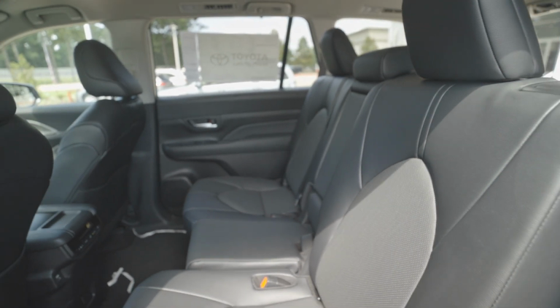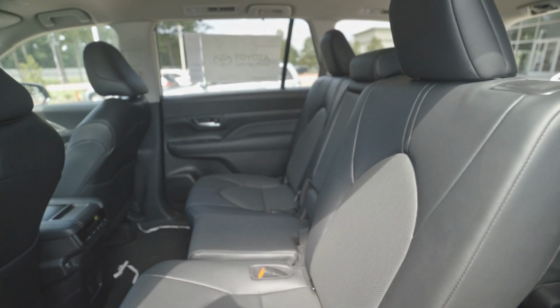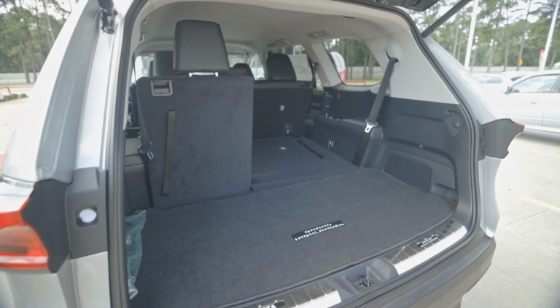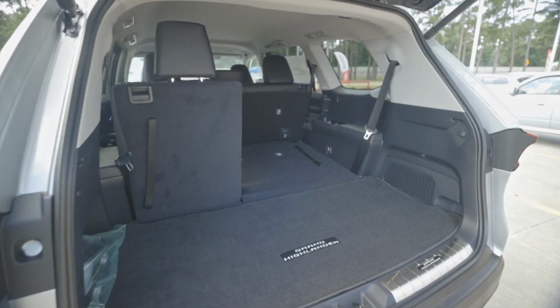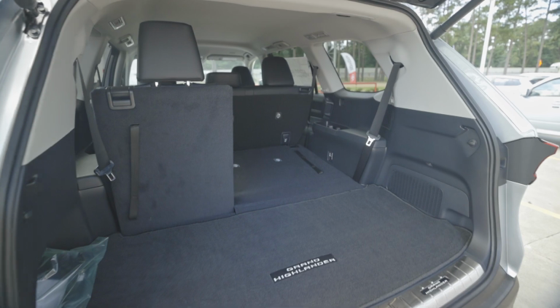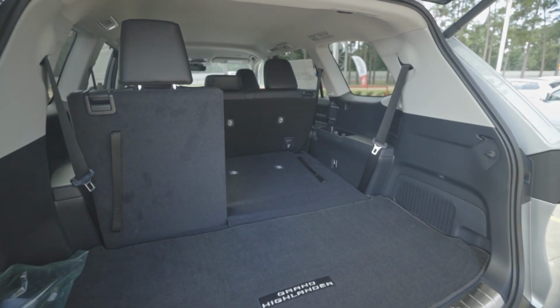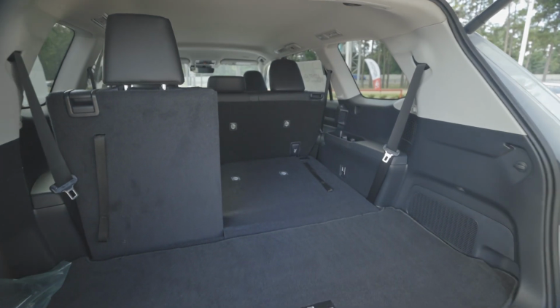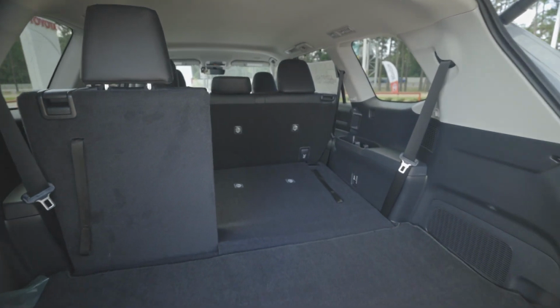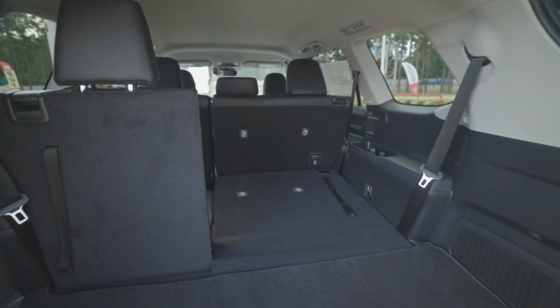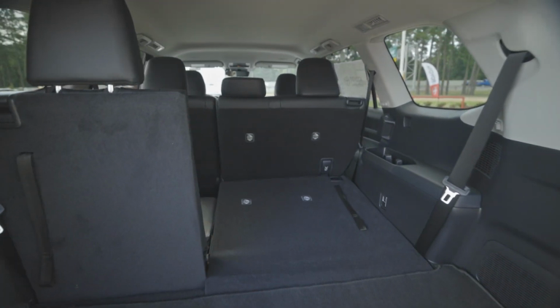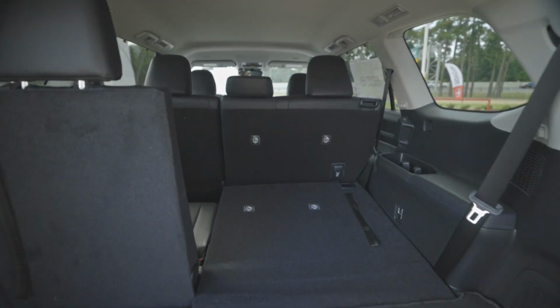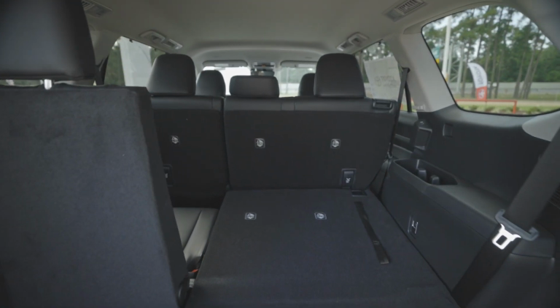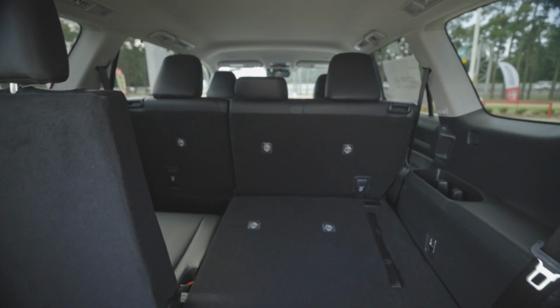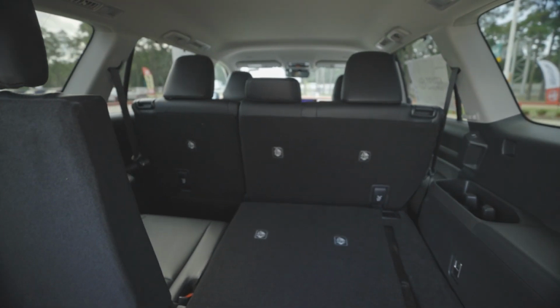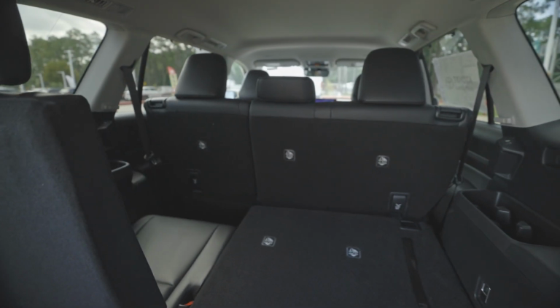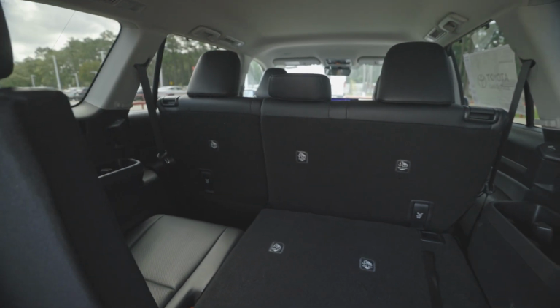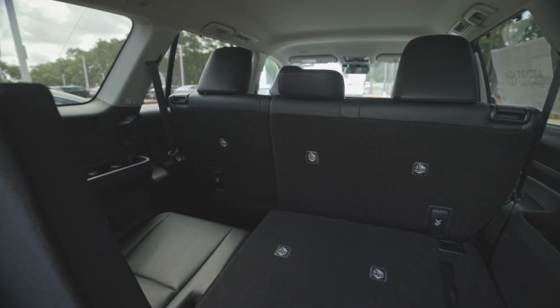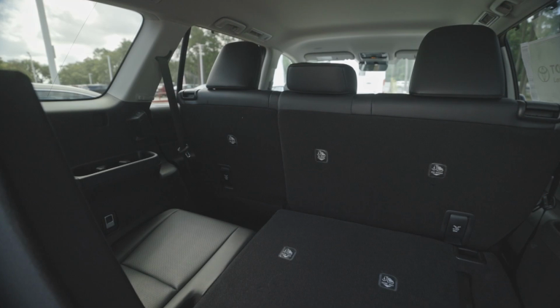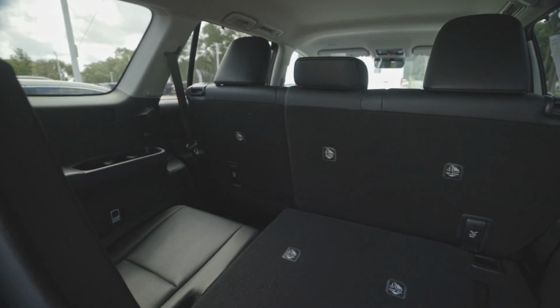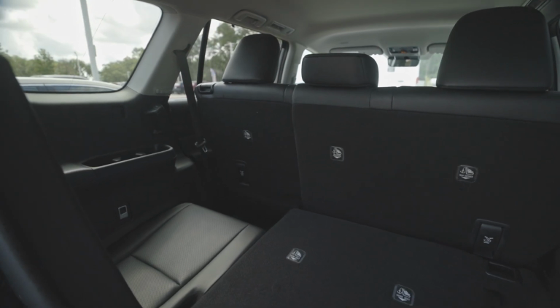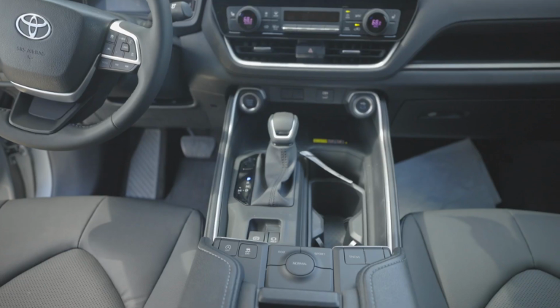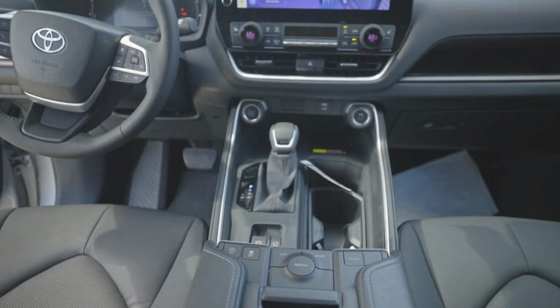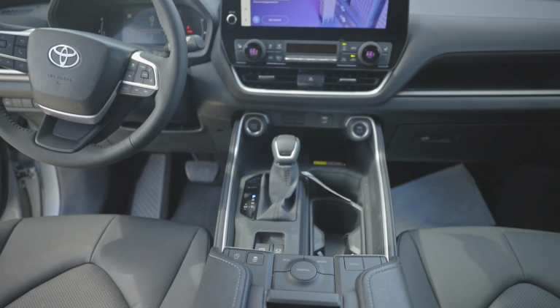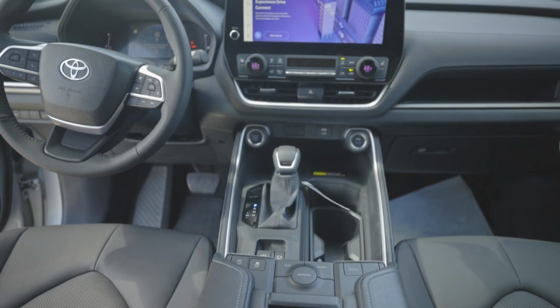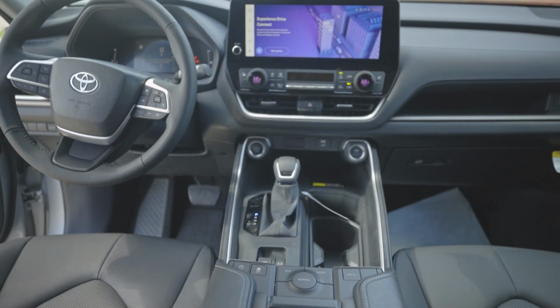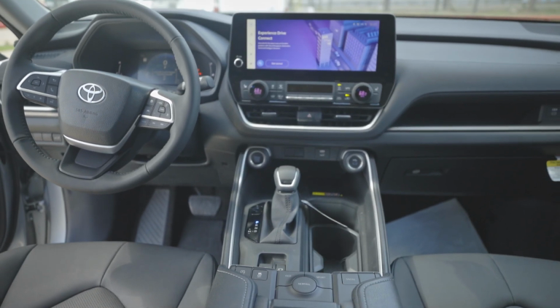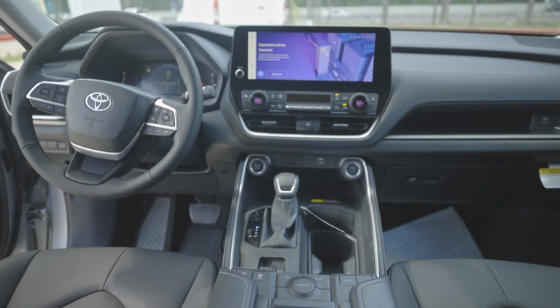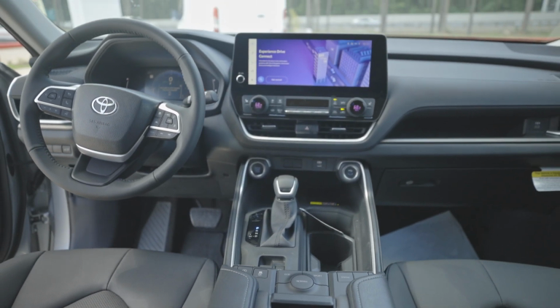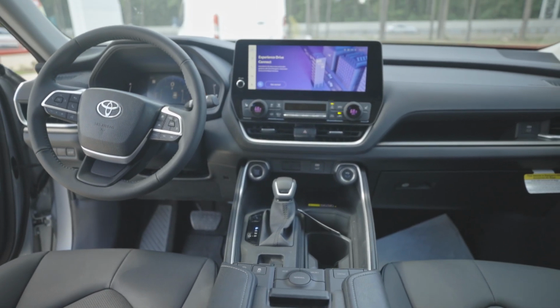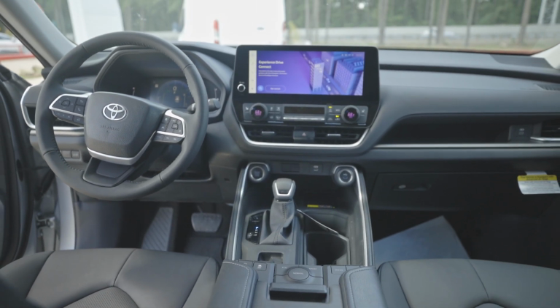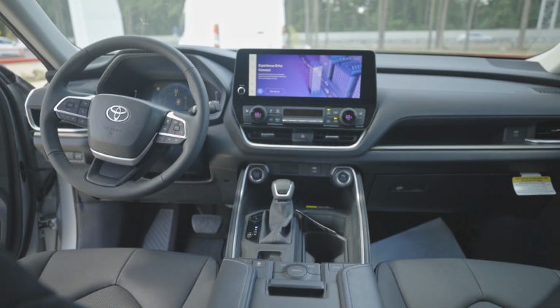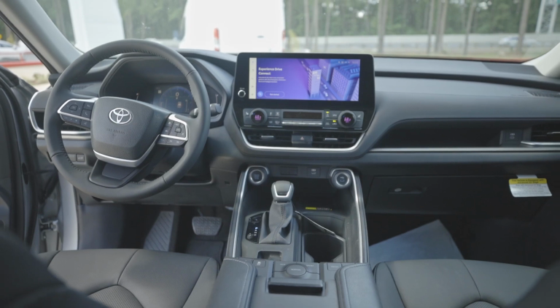This has been very well received by the public. They love the bigger space, more room, it's more comfortable, has better tech than what the previous Highlanders had, so it's a much improved vehicle for us.